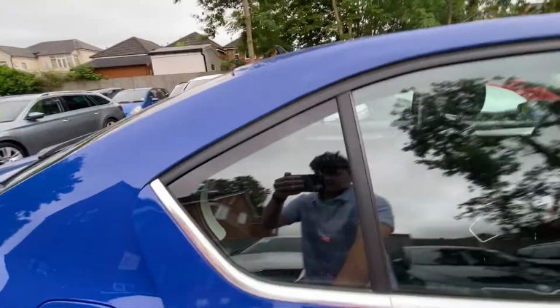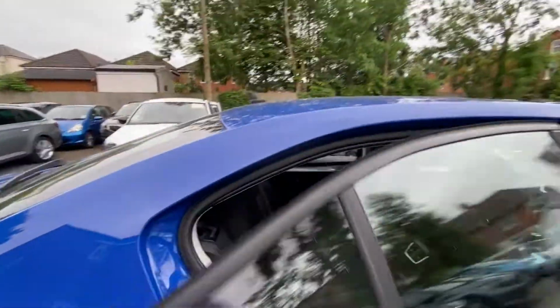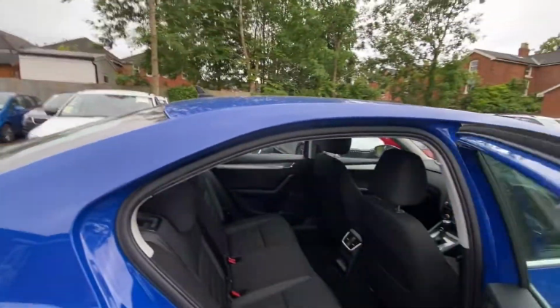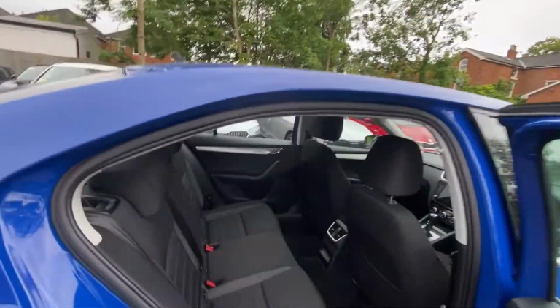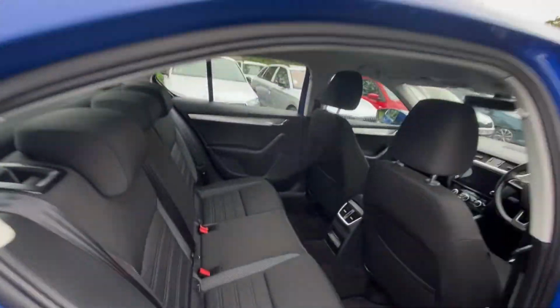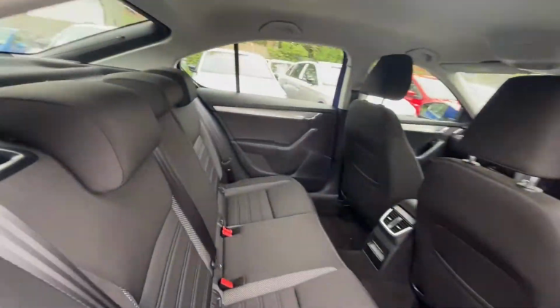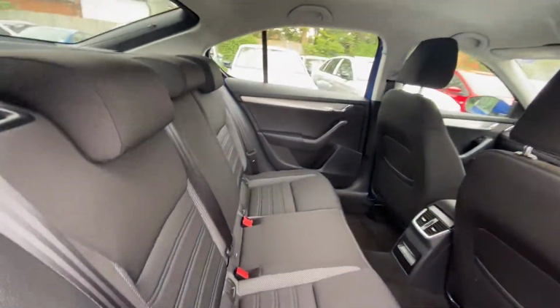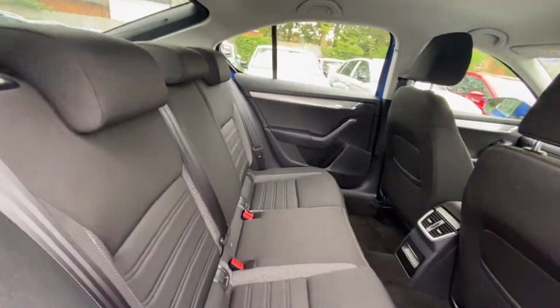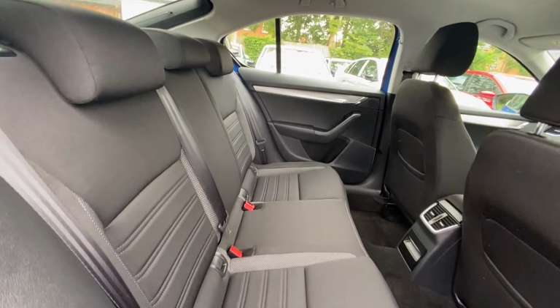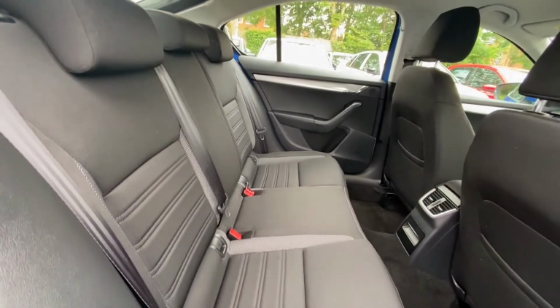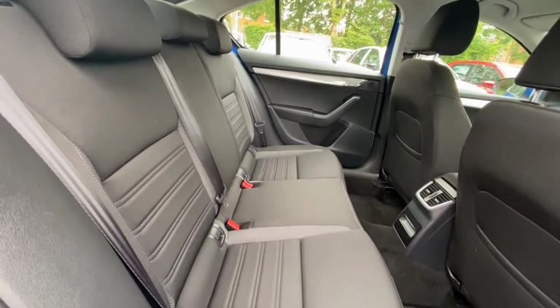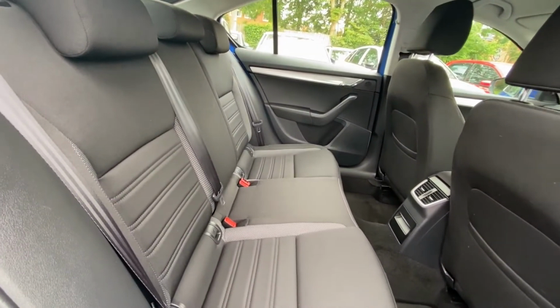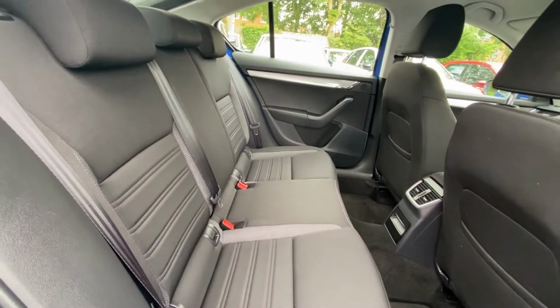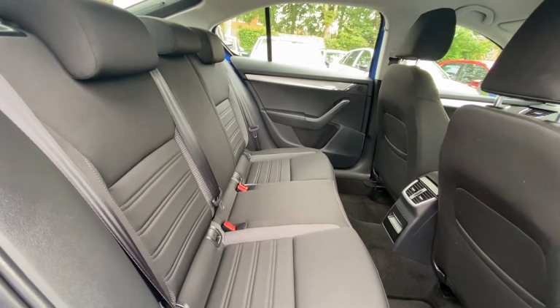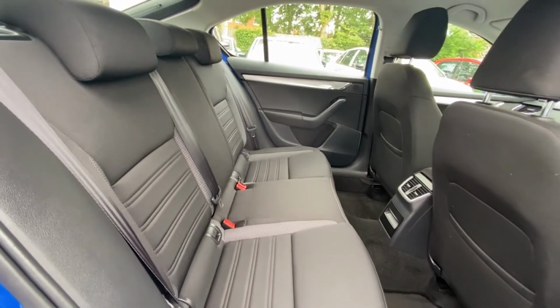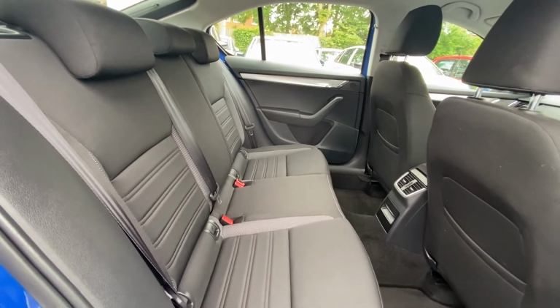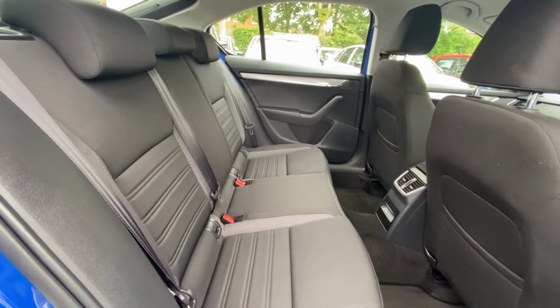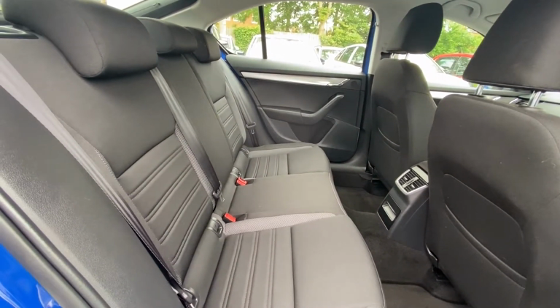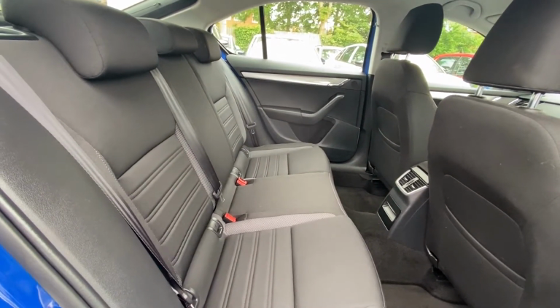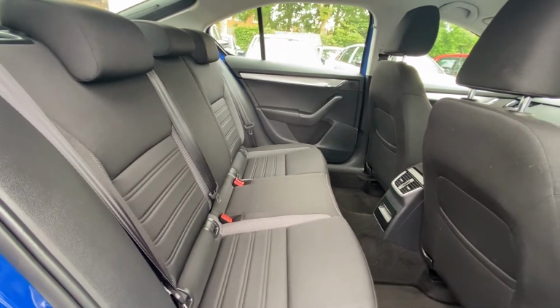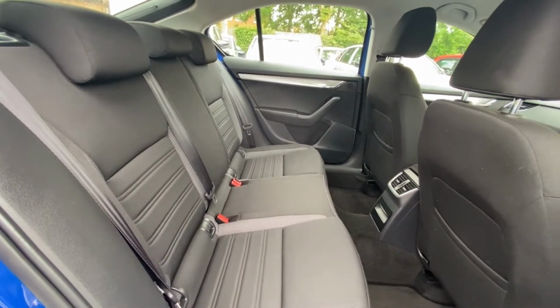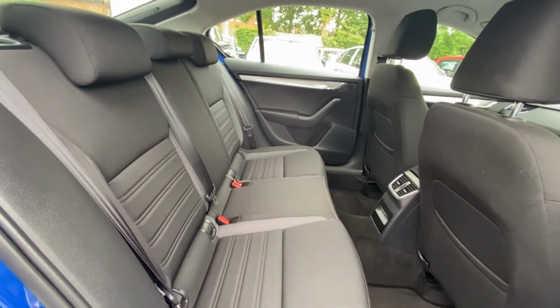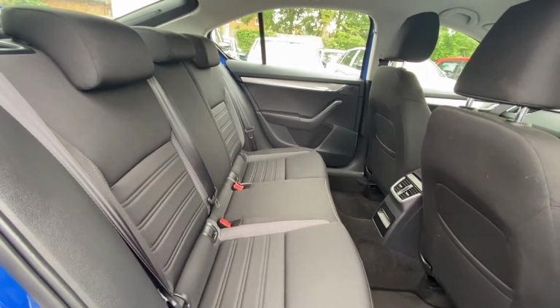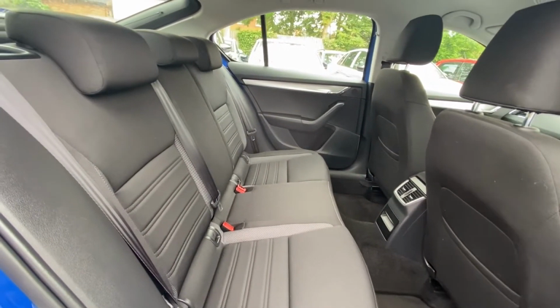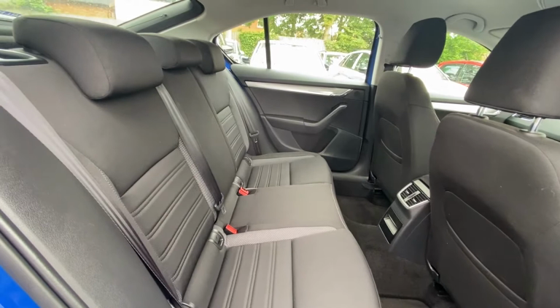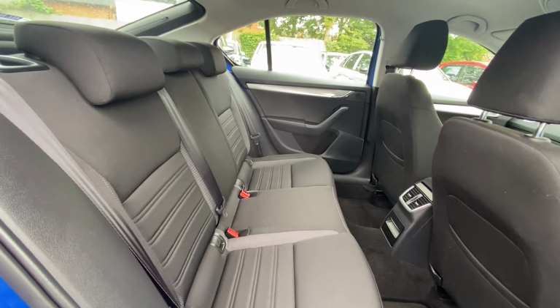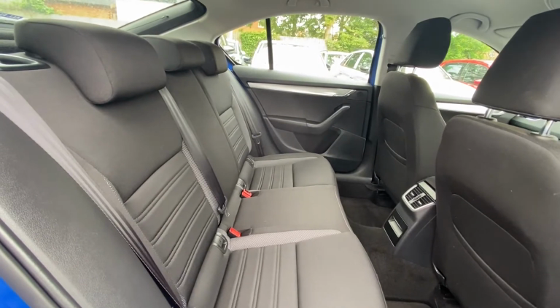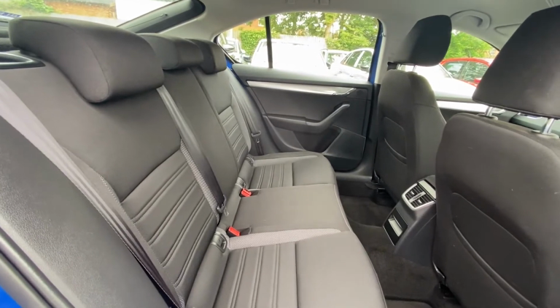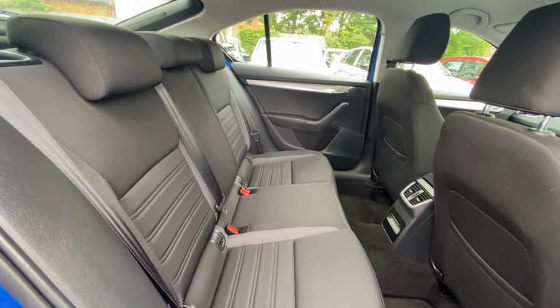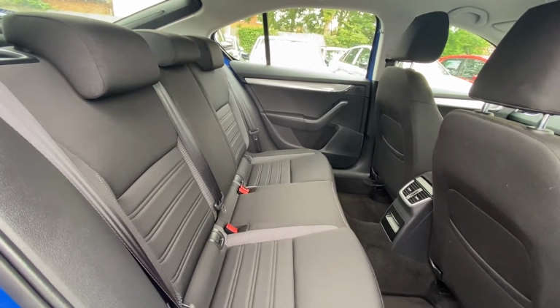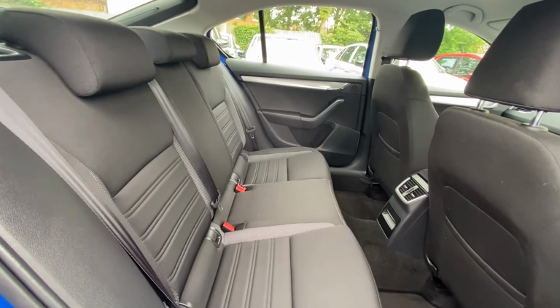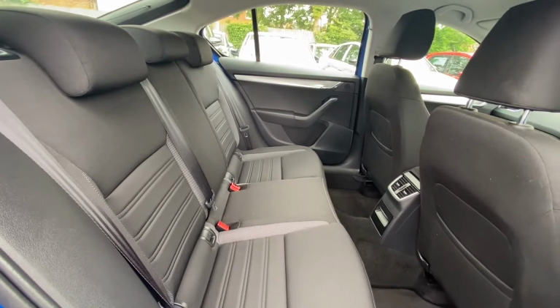Taking a look in the back — great design, also nice and spacious as well. Can sit three people in the back, no problems at all.